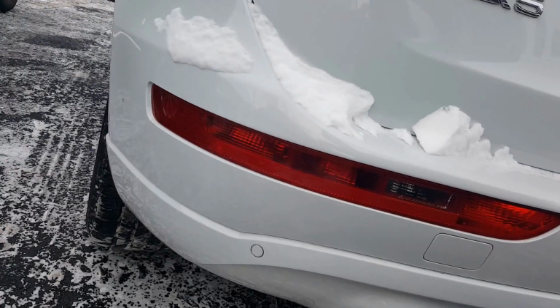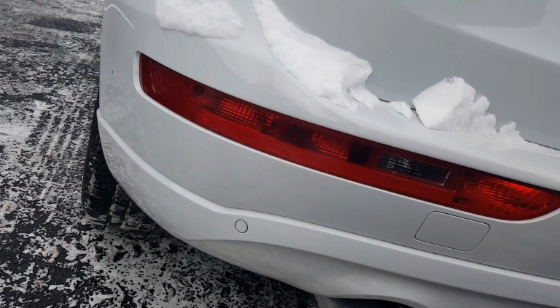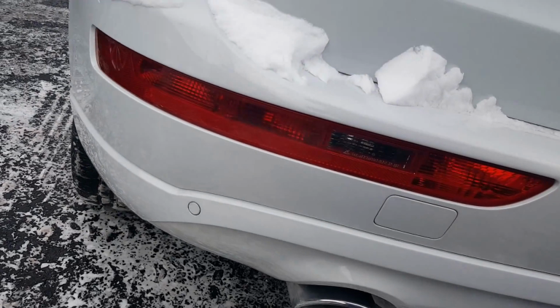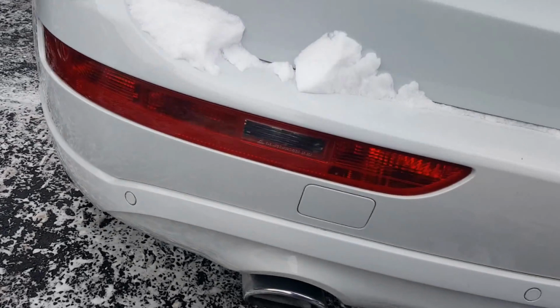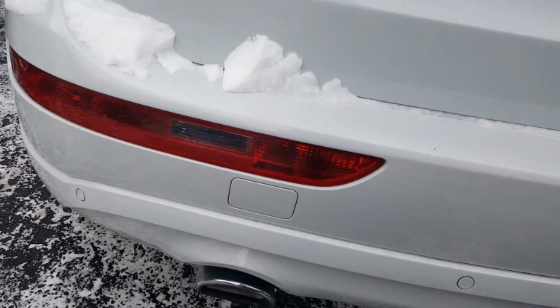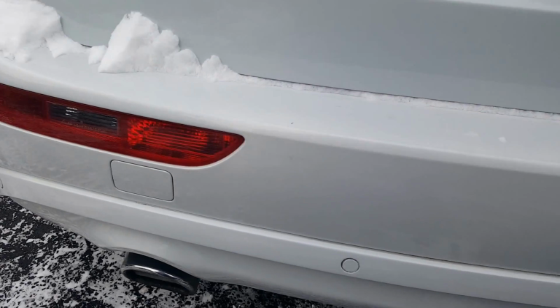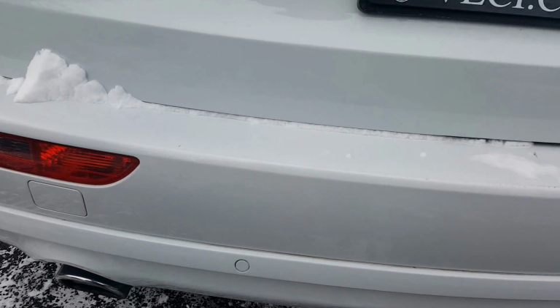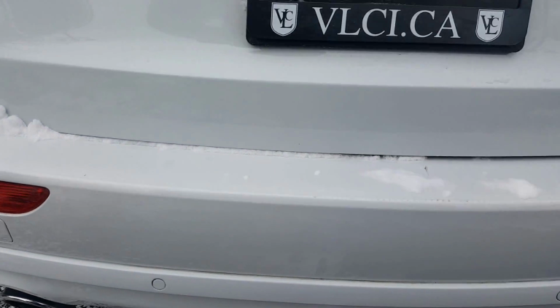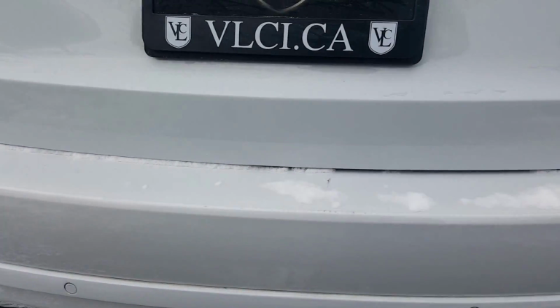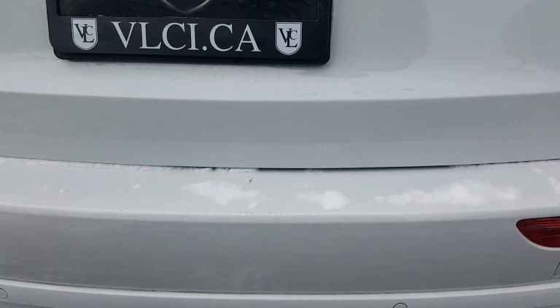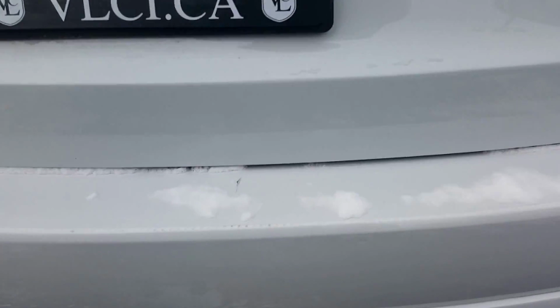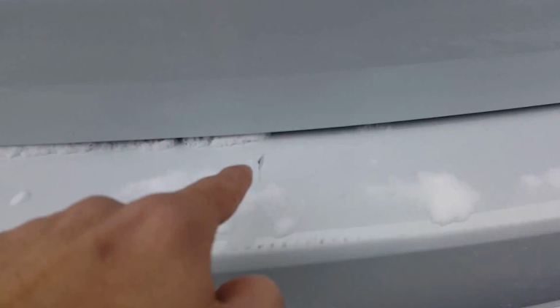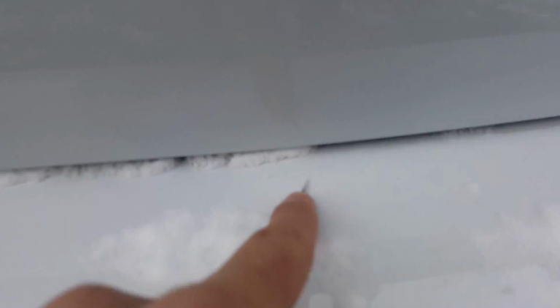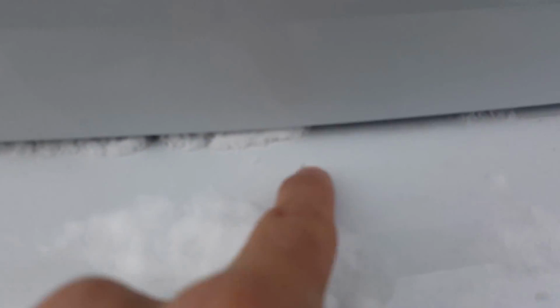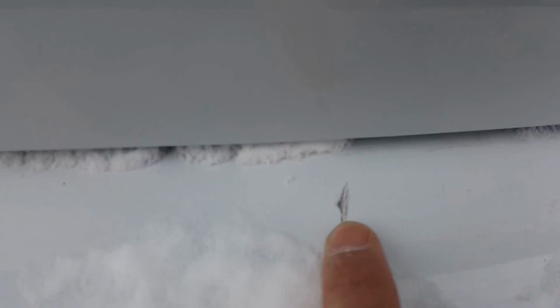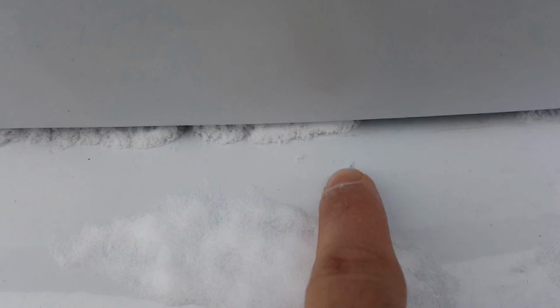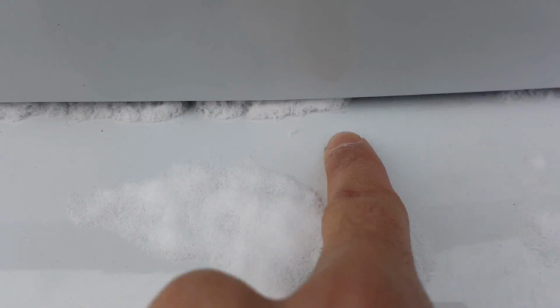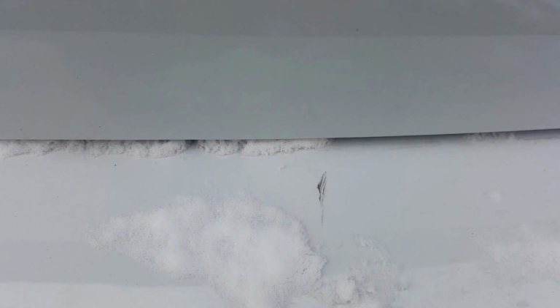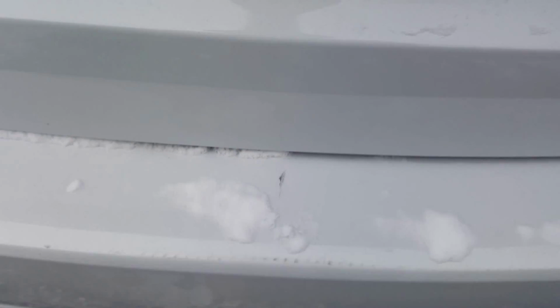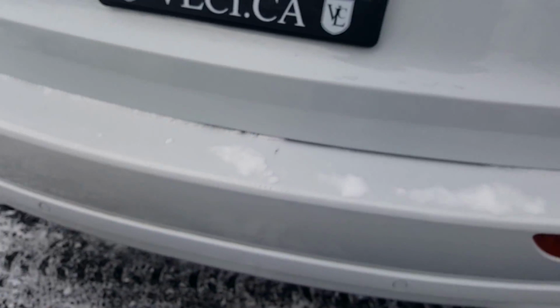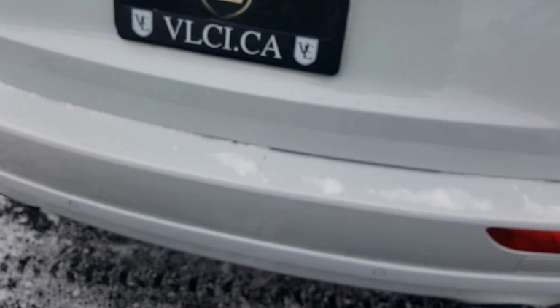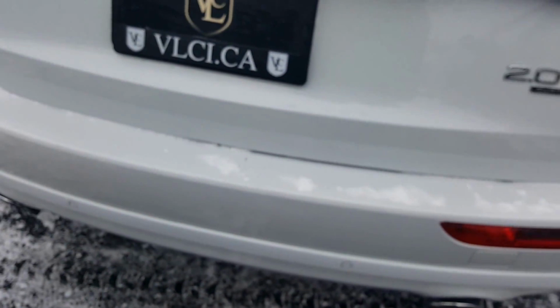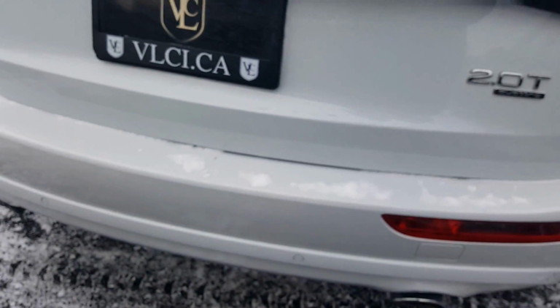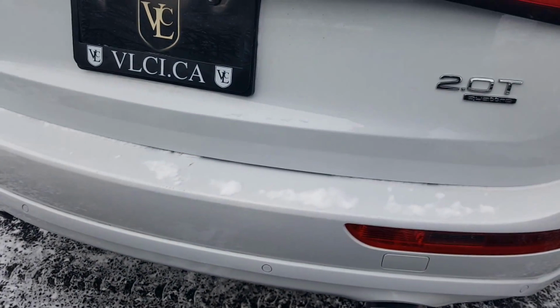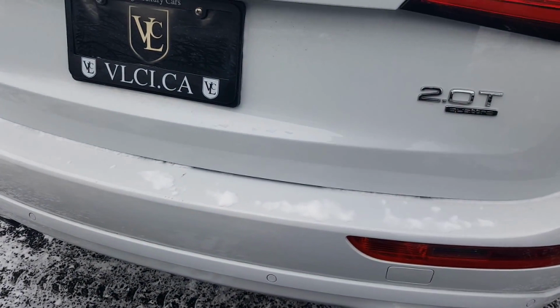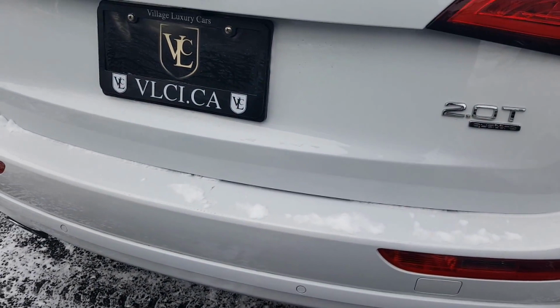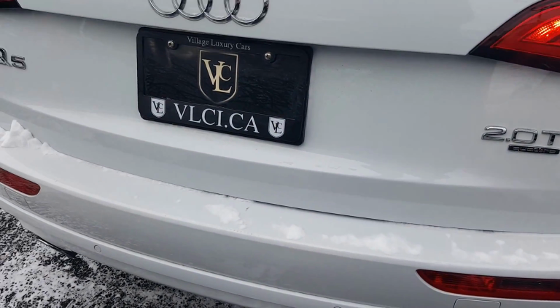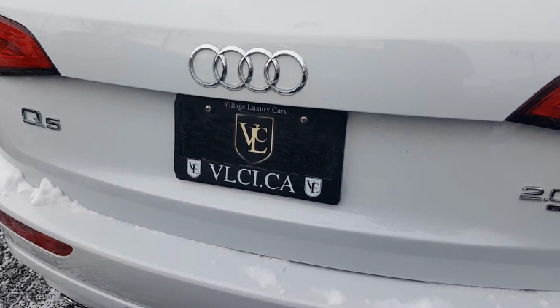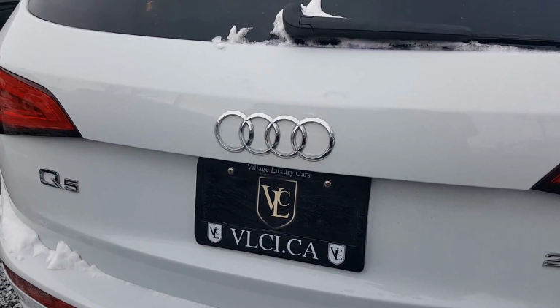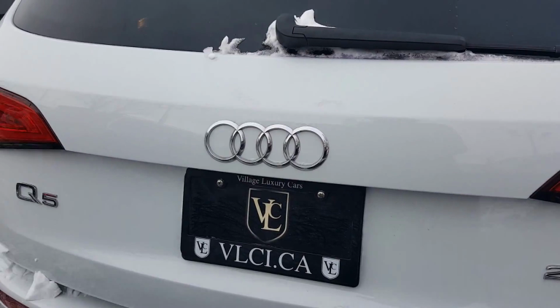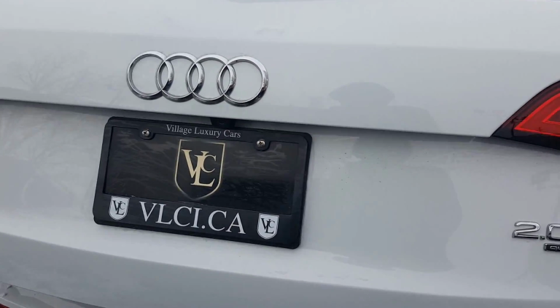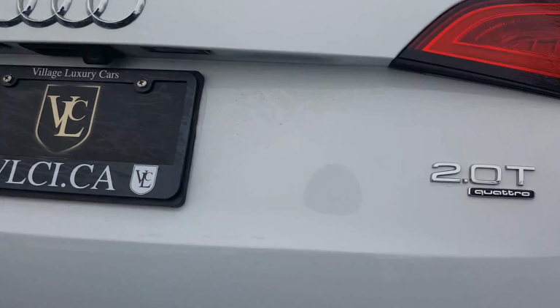The bumper — normally bumpers have stone chips and scratches. There's one small mark here which is very little, but I can get that cleared out. The tailgate is automatic.